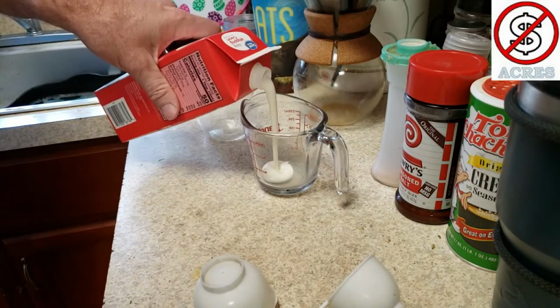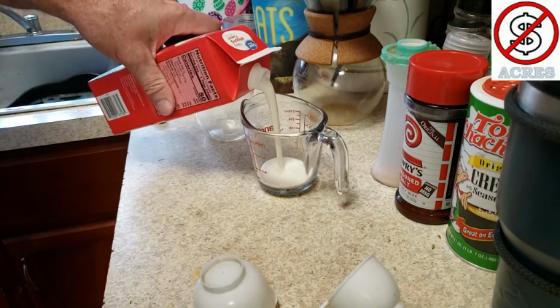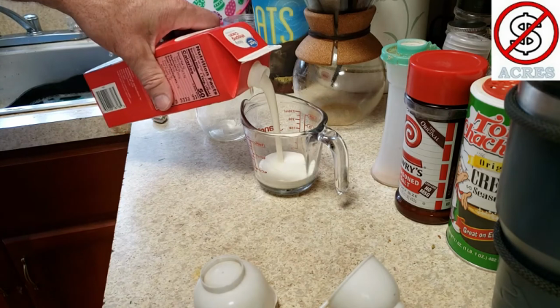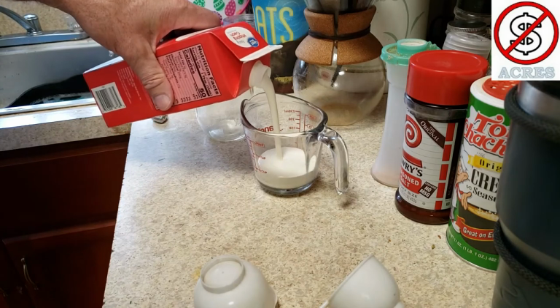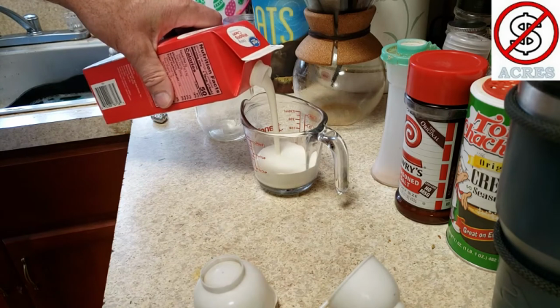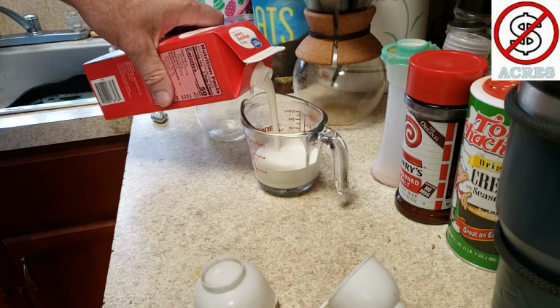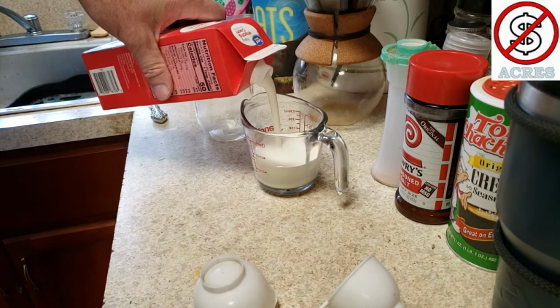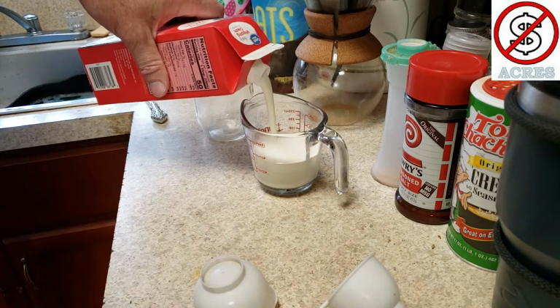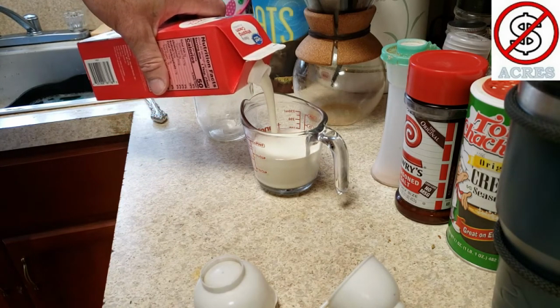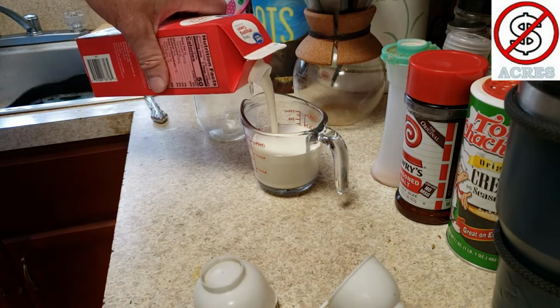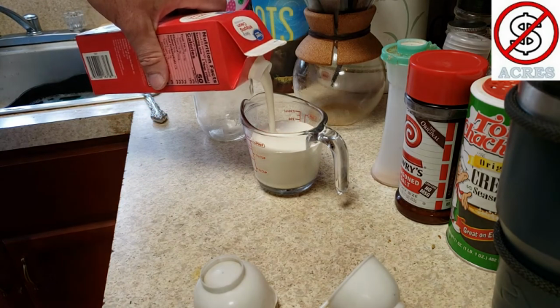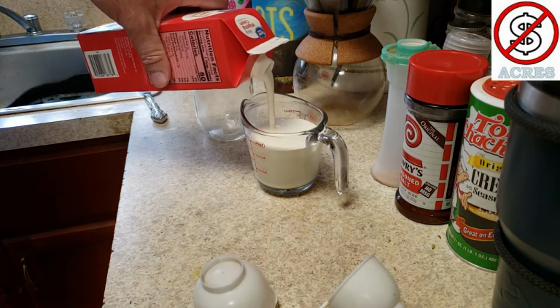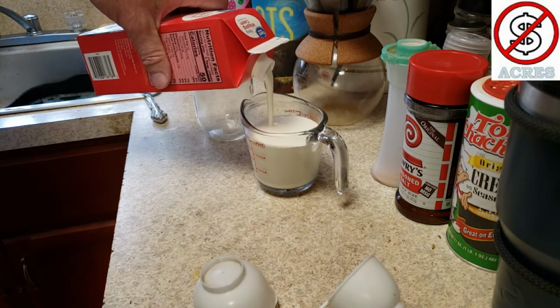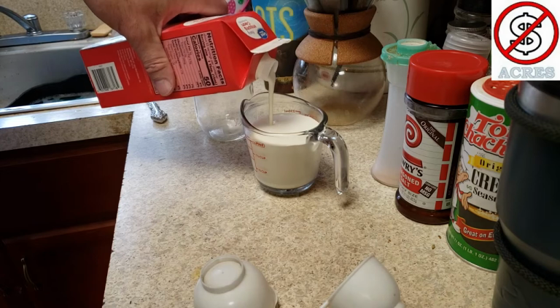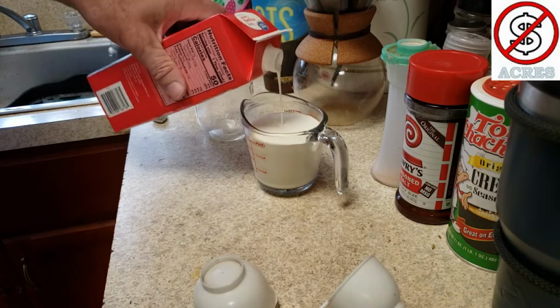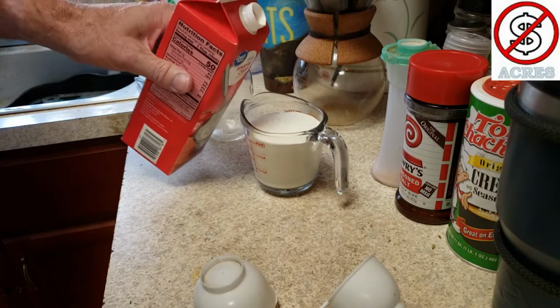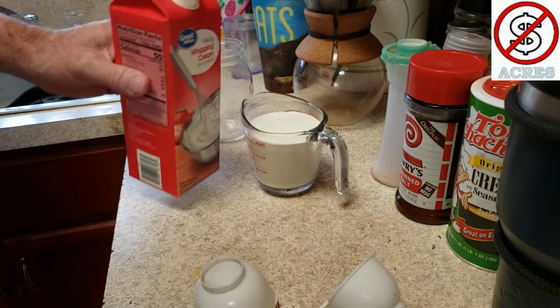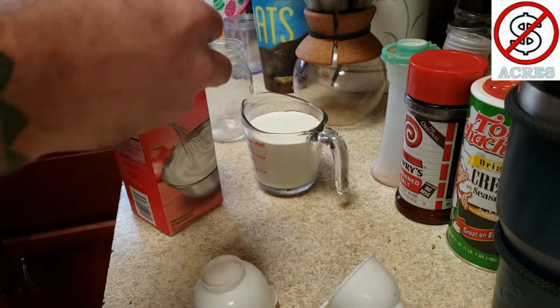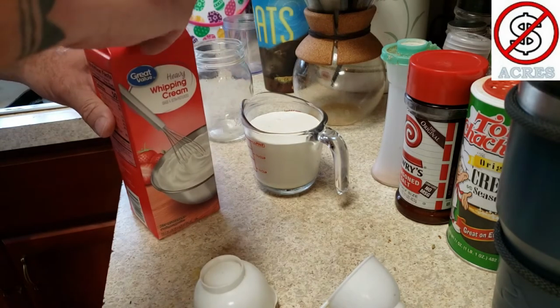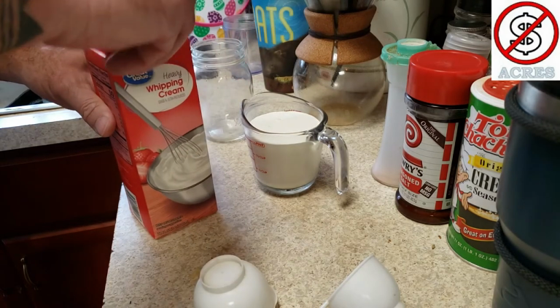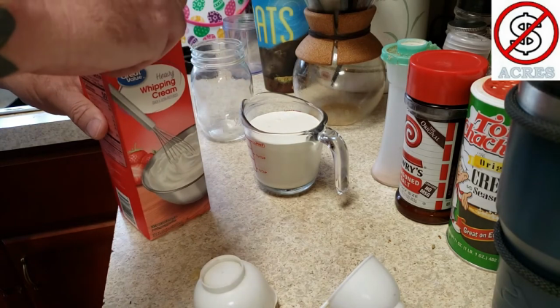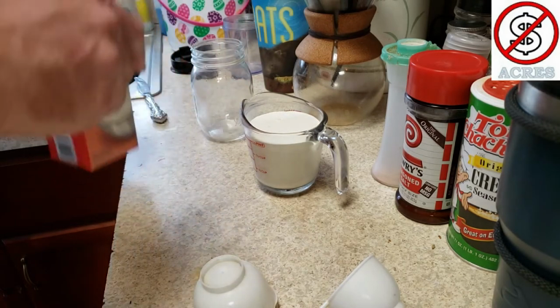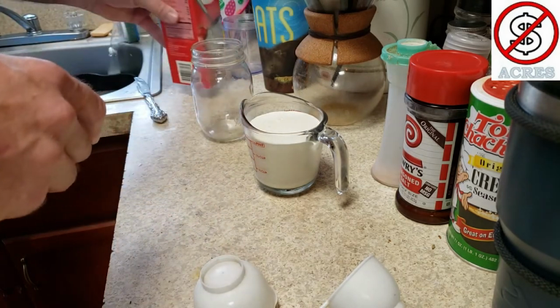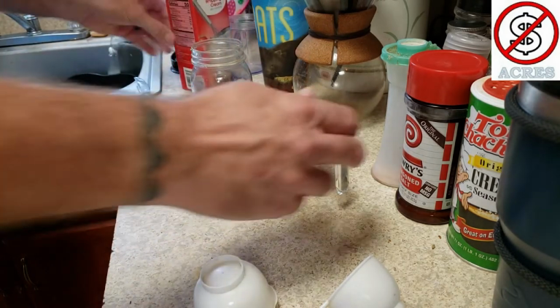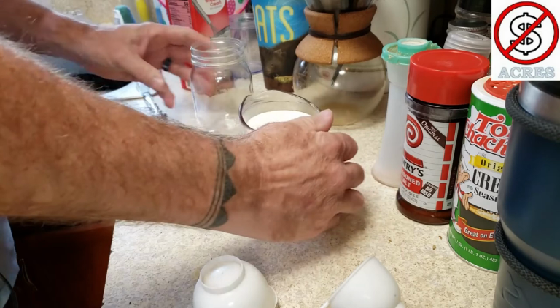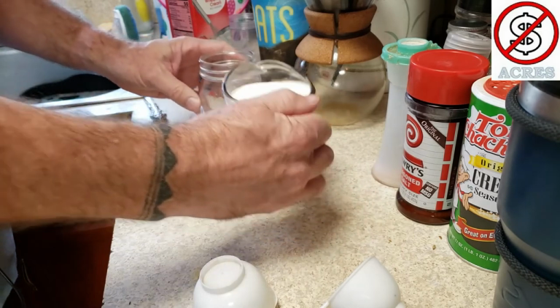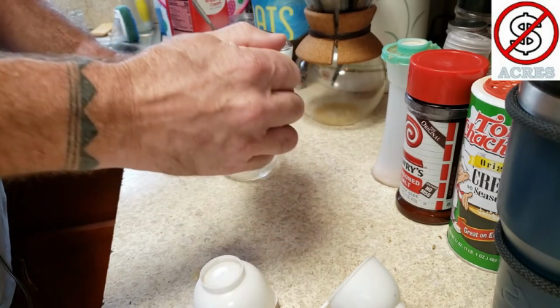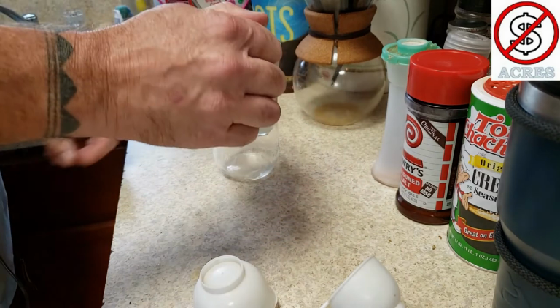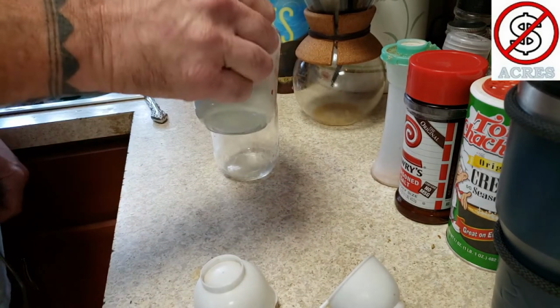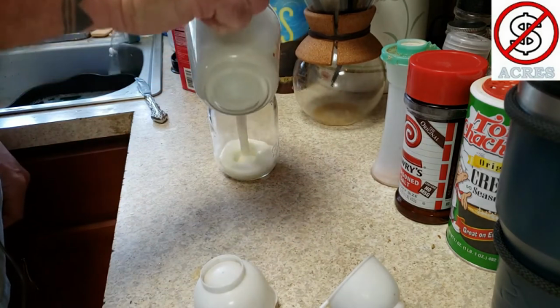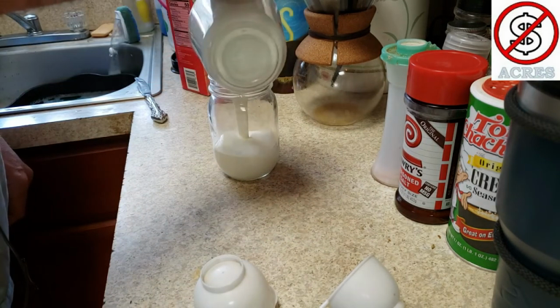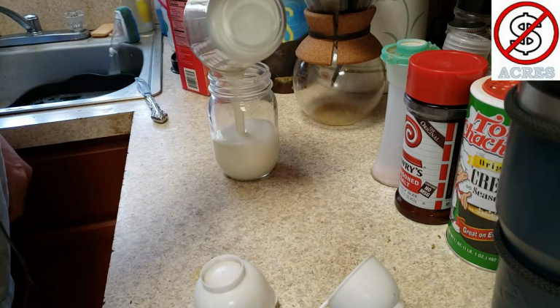I usually go for about a cup of heavy cream and put that in my jar here.